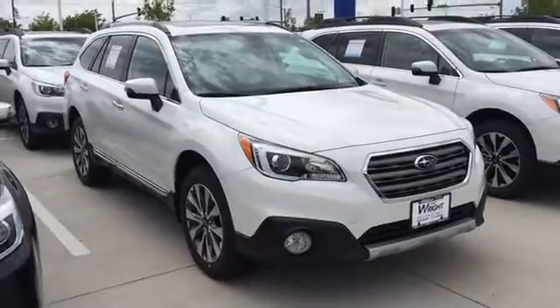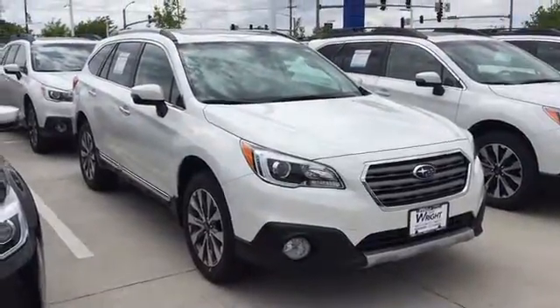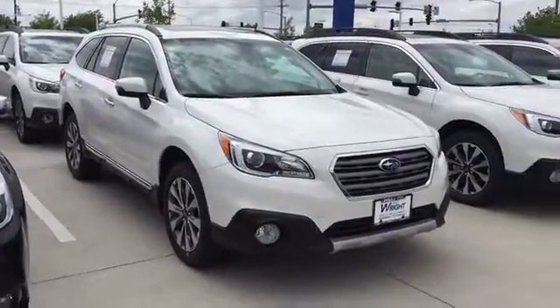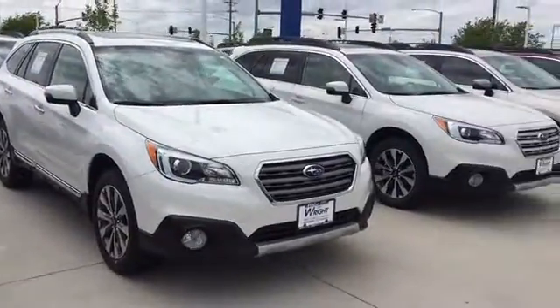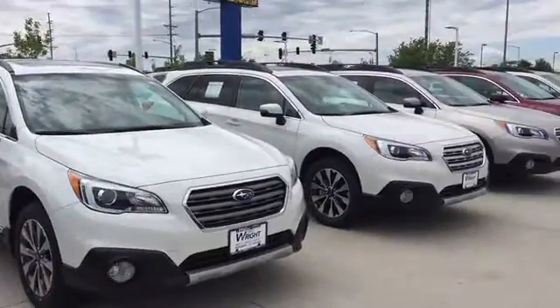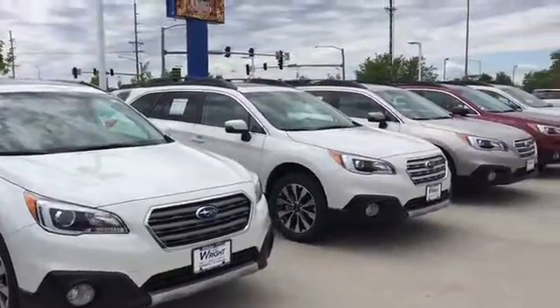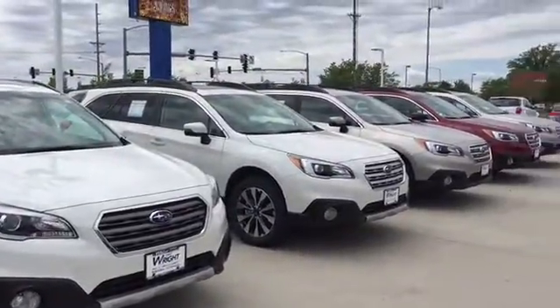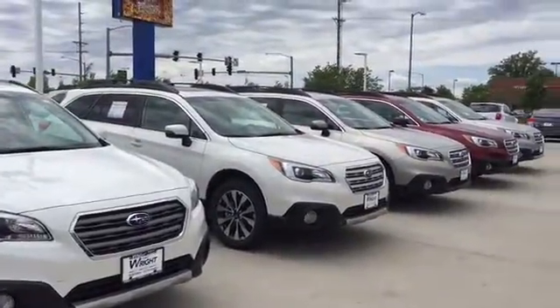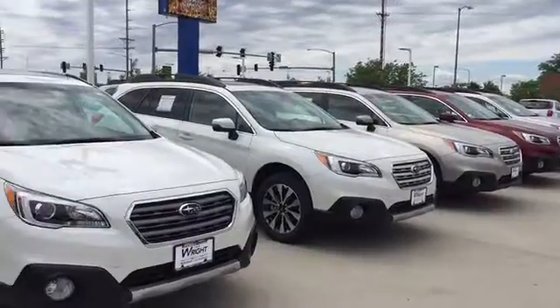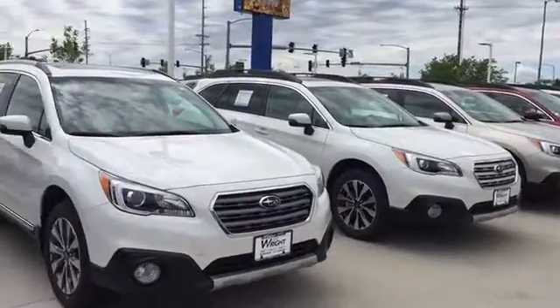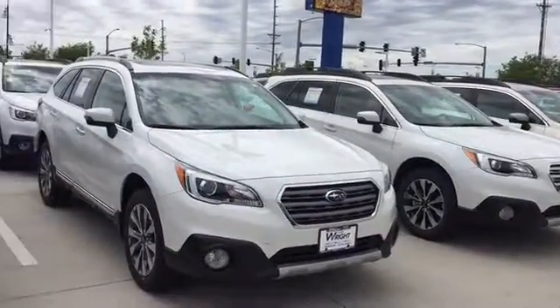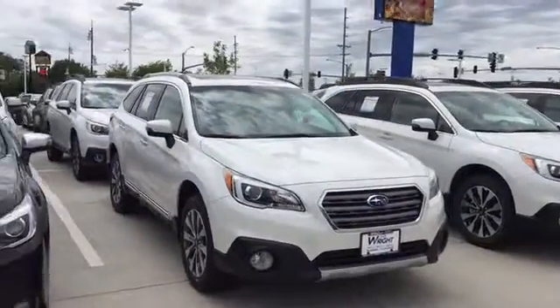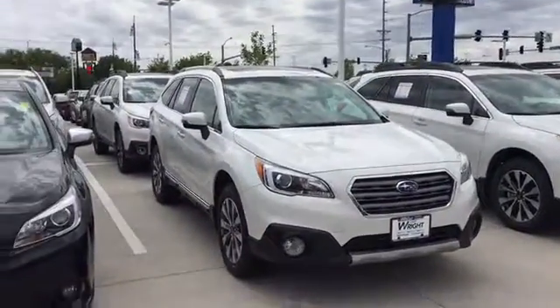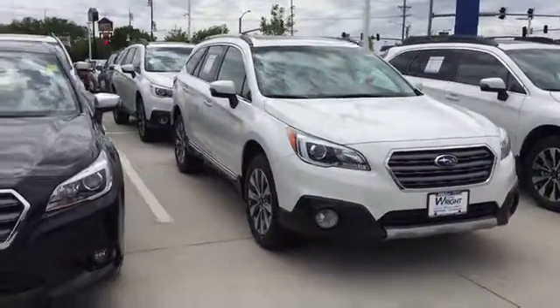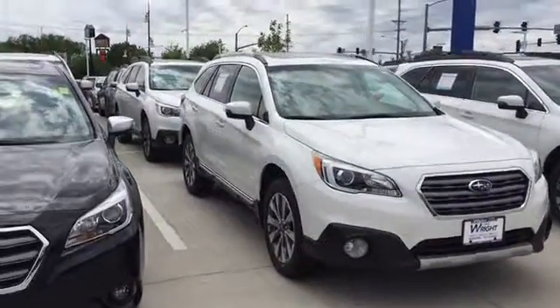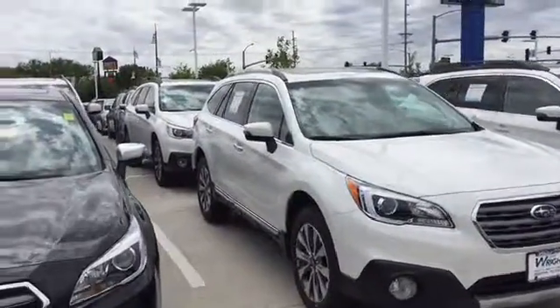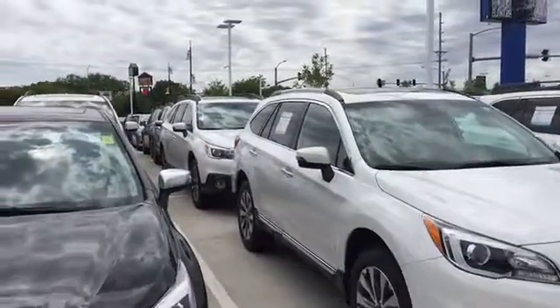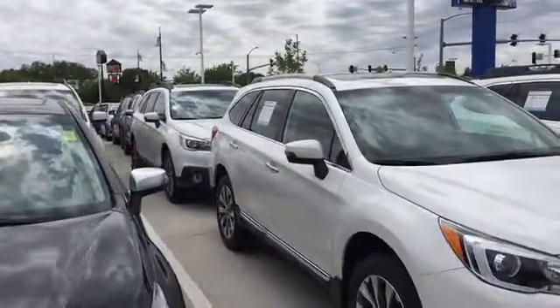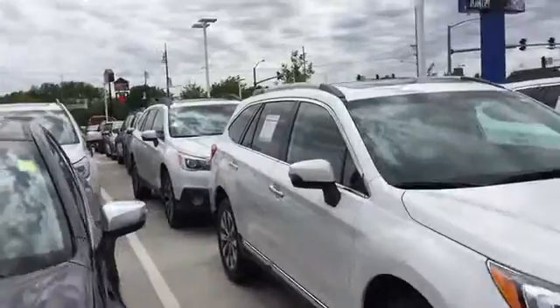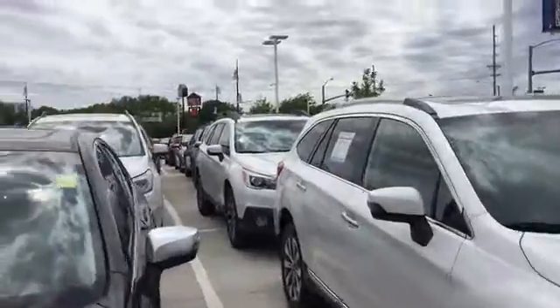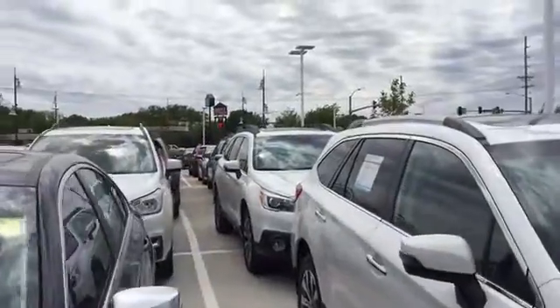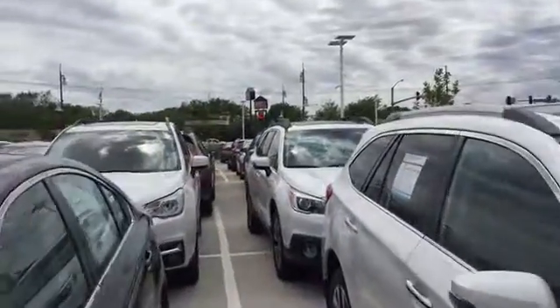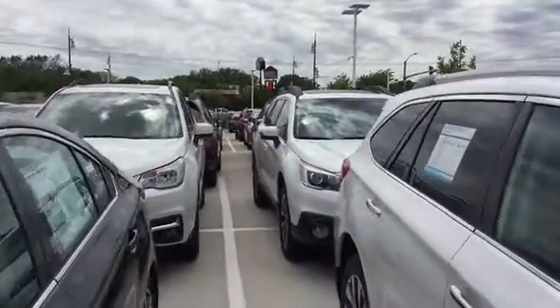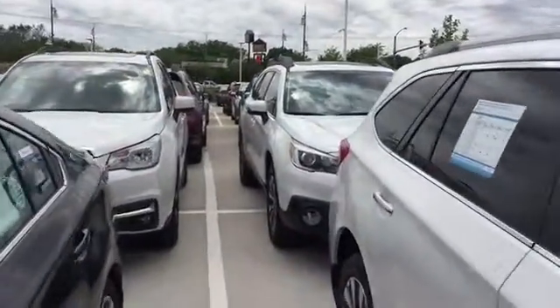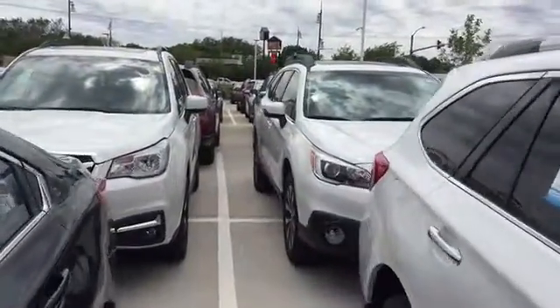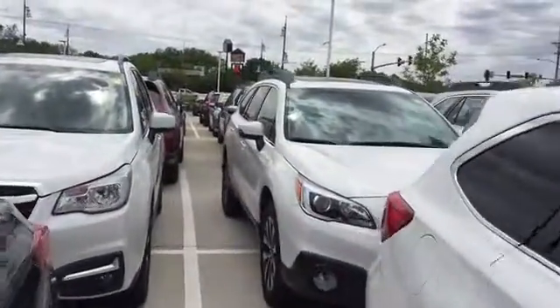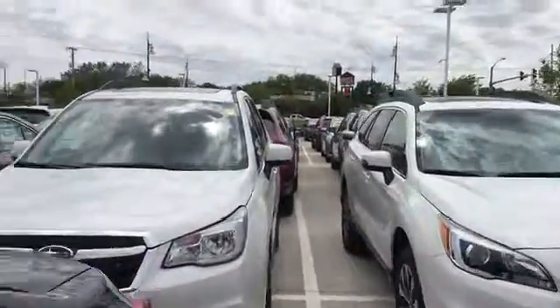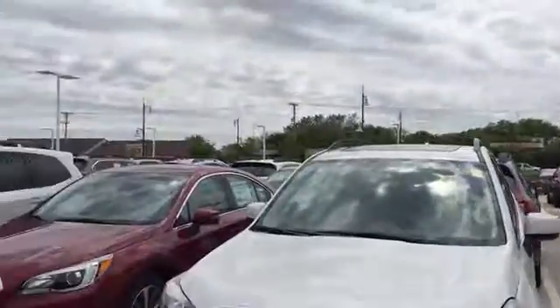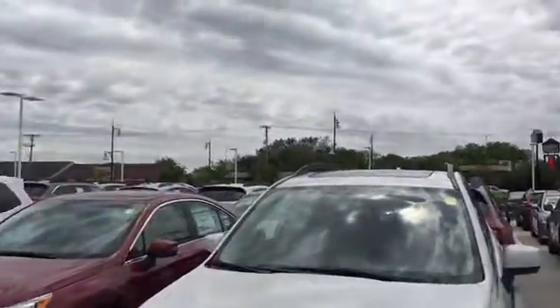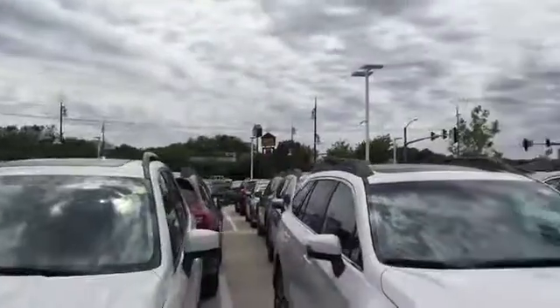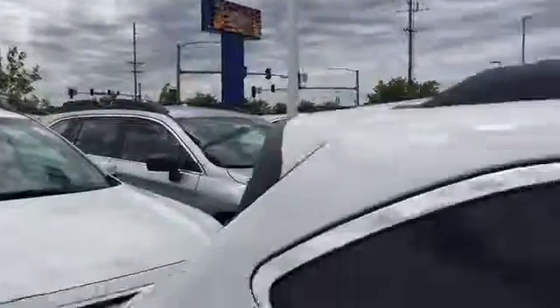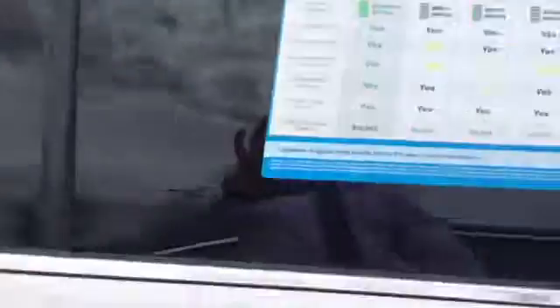Hi Karen, this is Keith at Dave Rides Subaru in Hiawatha, and I just wanted to send you a quick look at some of the Outbacks we have here. We actually have a huge selection of brand new Outbacks — we even have a couple of newer pre-owned if you're open to pre-owned — but we've got just a ton of cars right now.